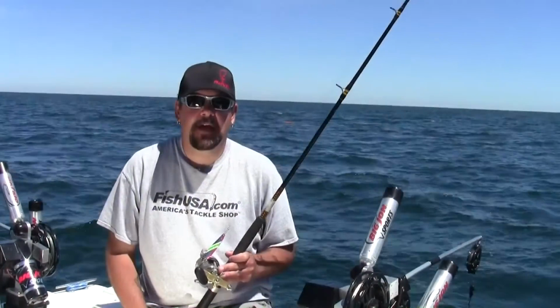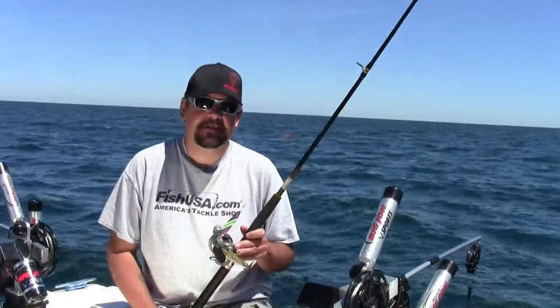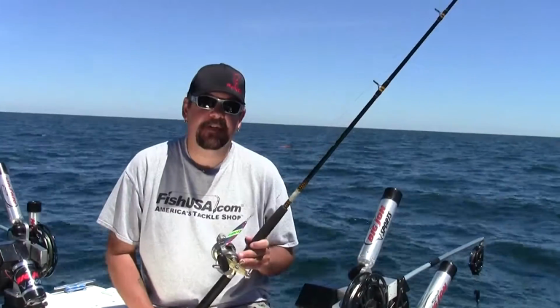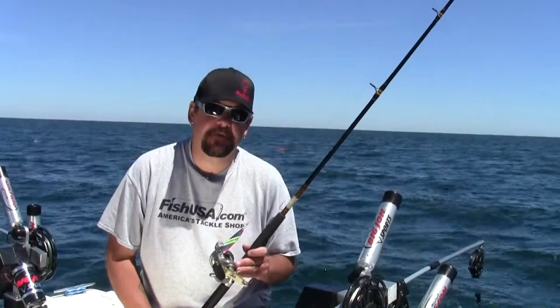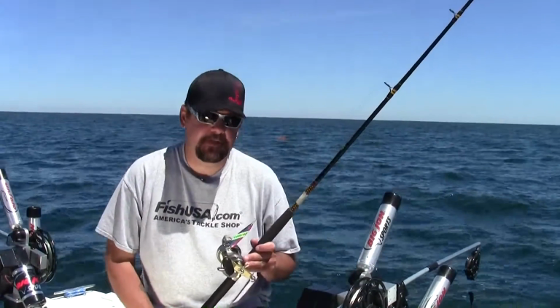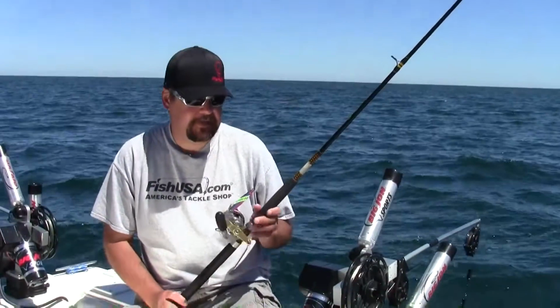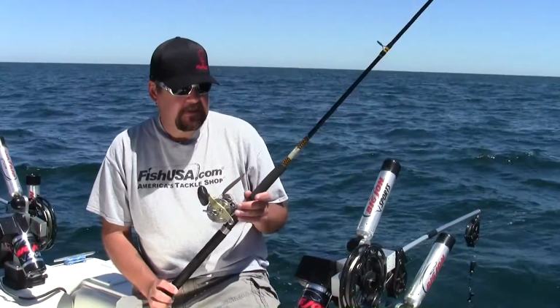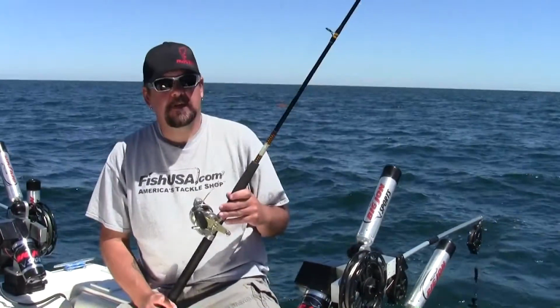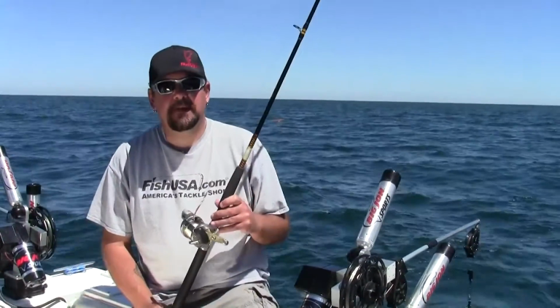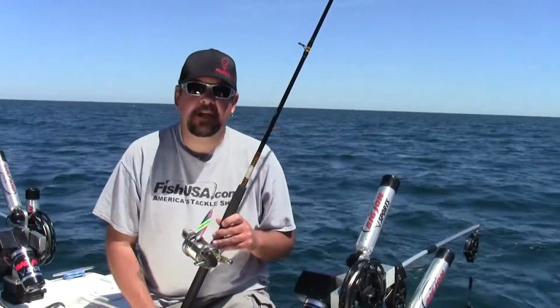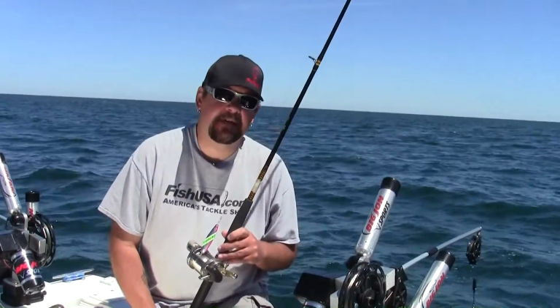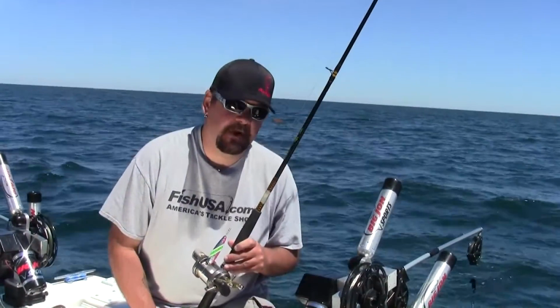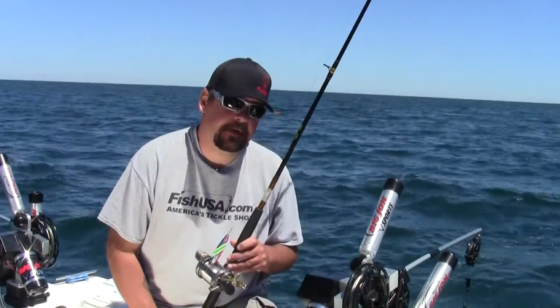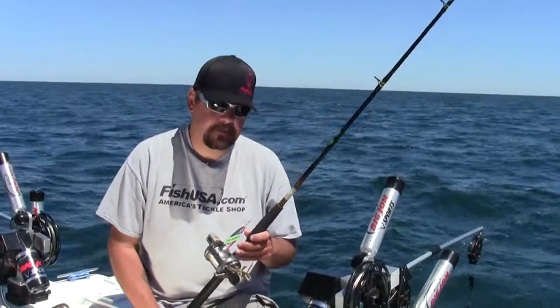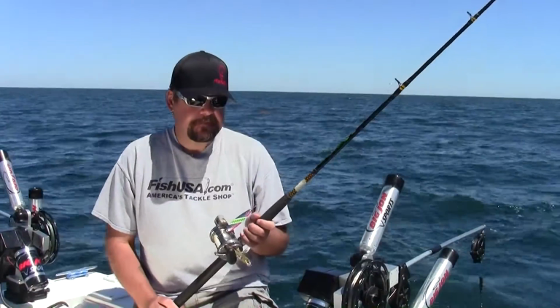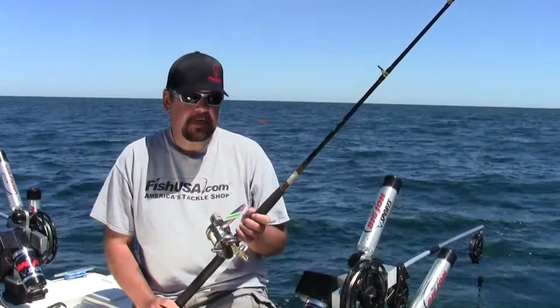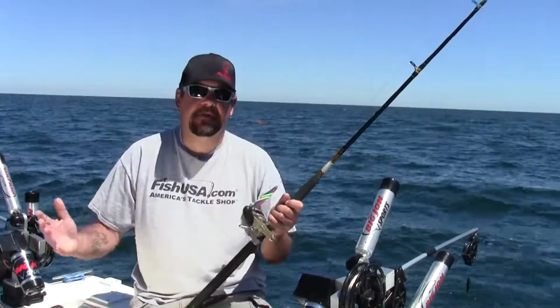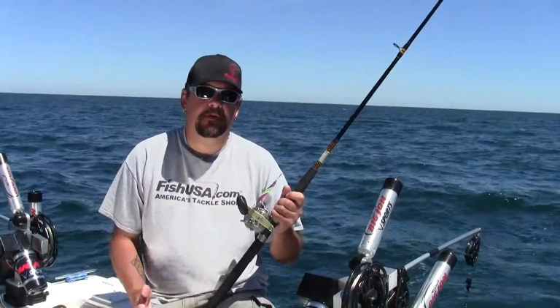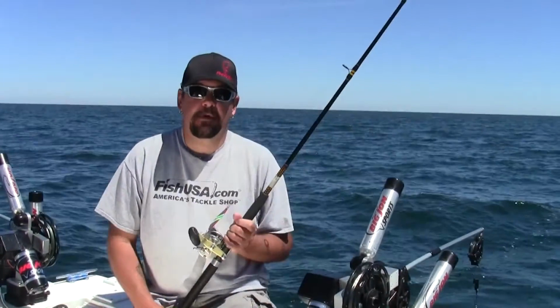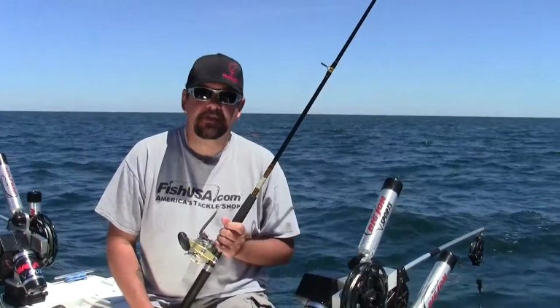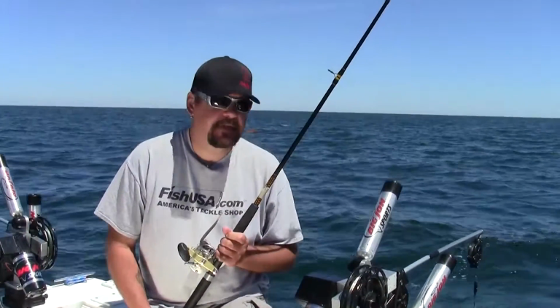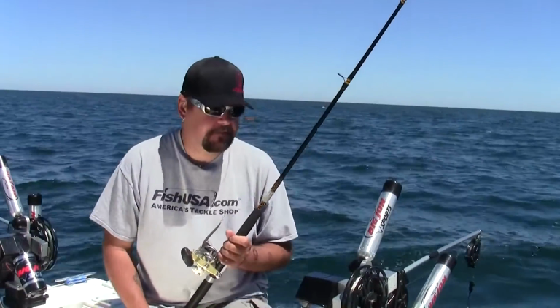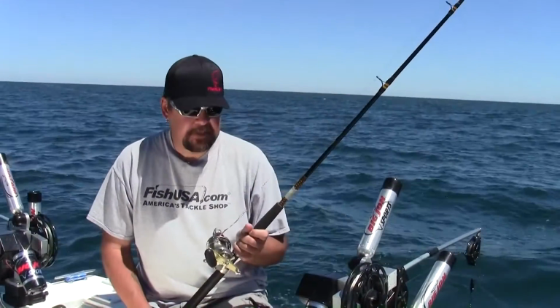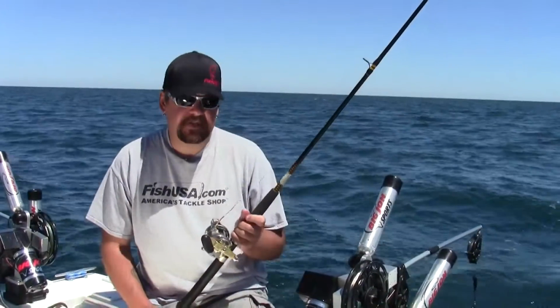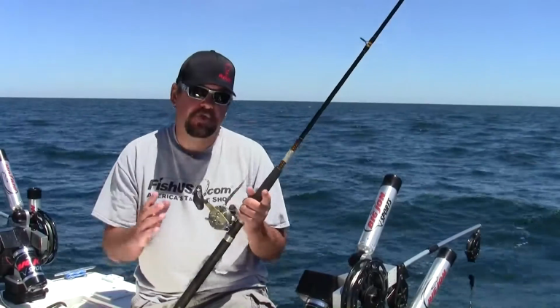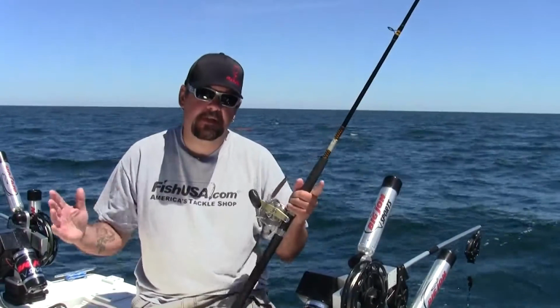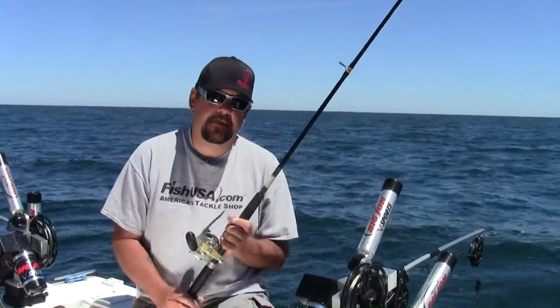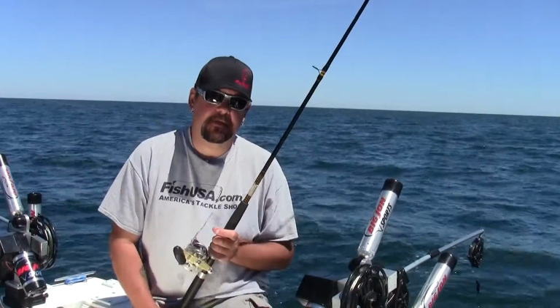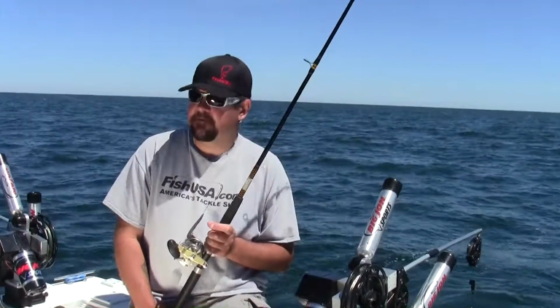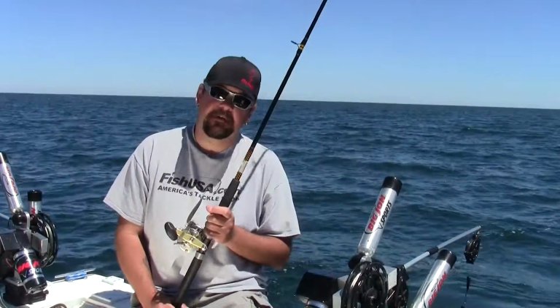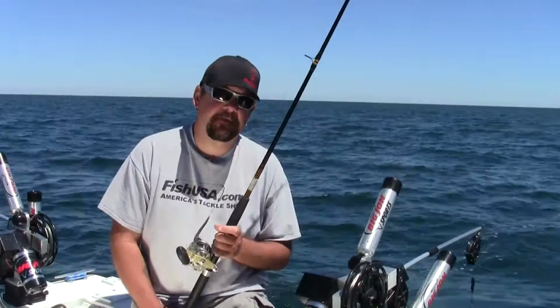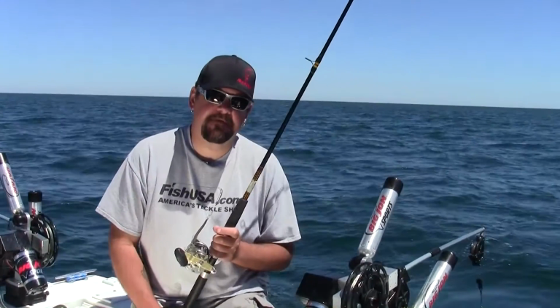Hi guys, Captain Ken Nolf here from FishUSA. I want to talk a little bit about leader lengths off of downriggers. Generally, first thing in the morning, fish are most aggressive. We can start with shorter lead lengths — I like to start anywhere from 5 to 15 feet.